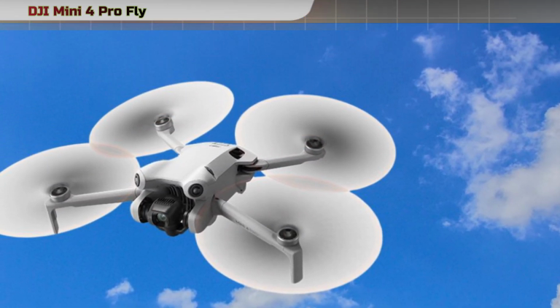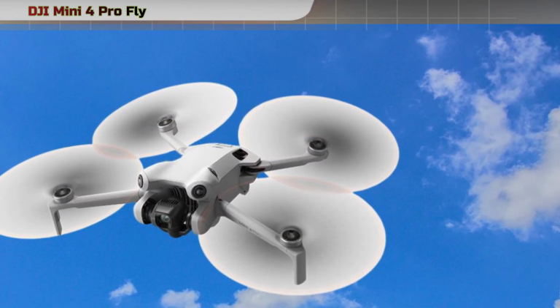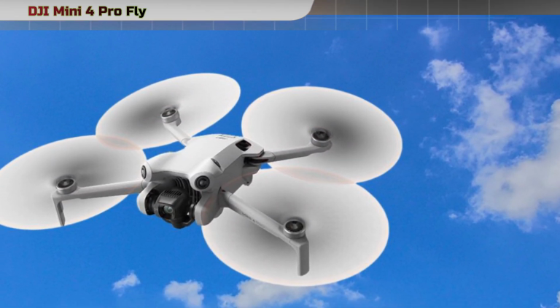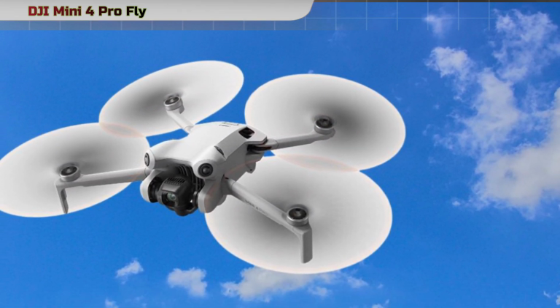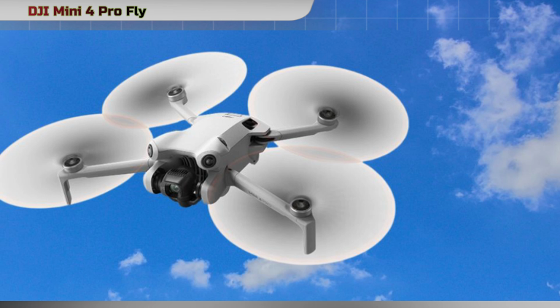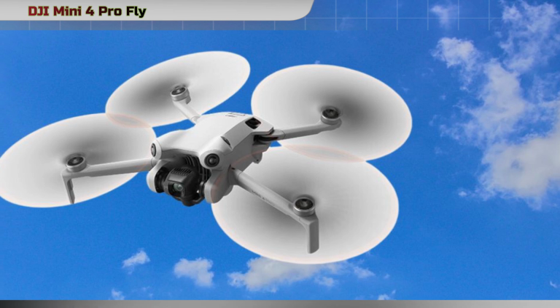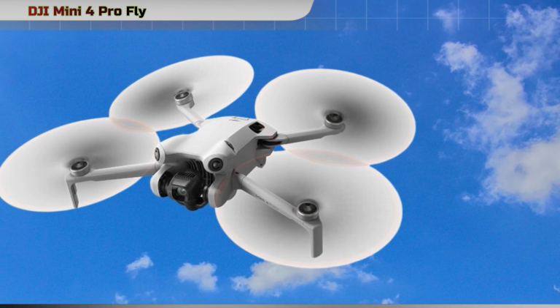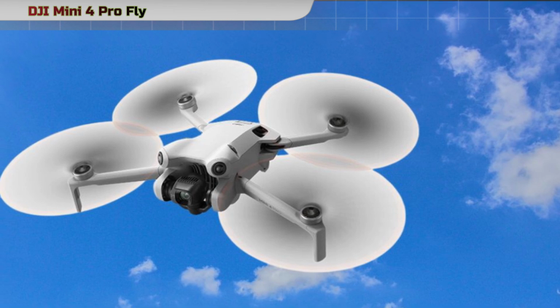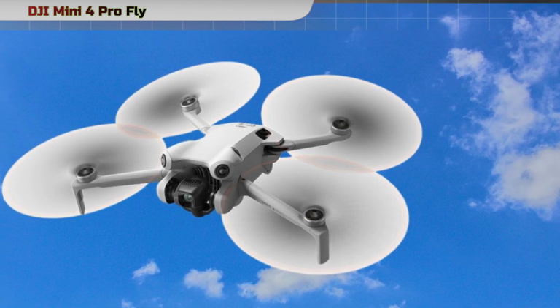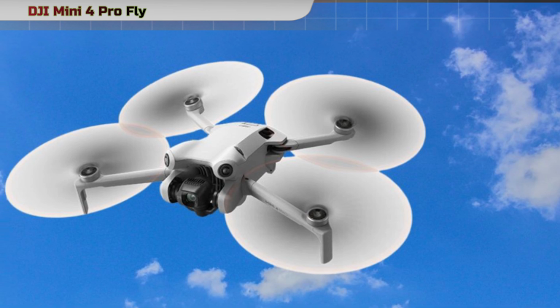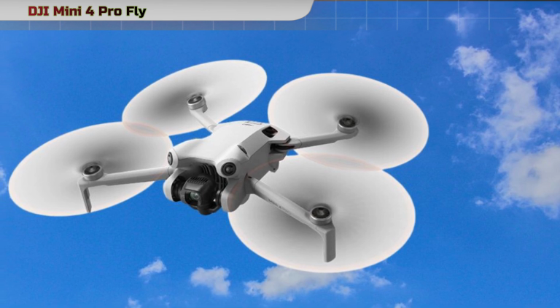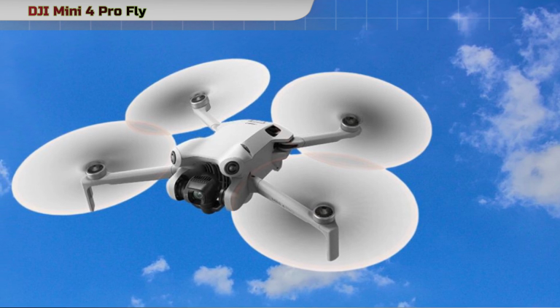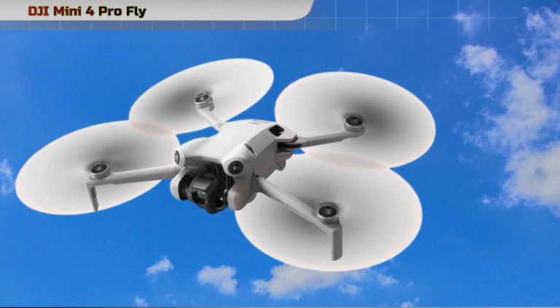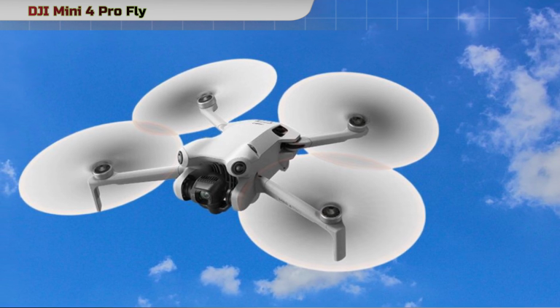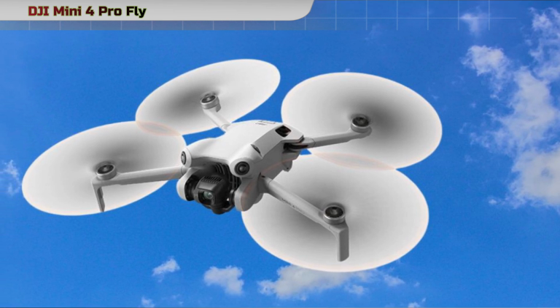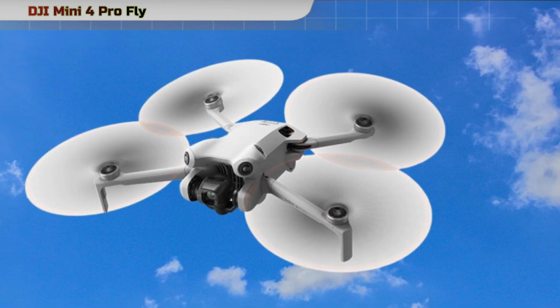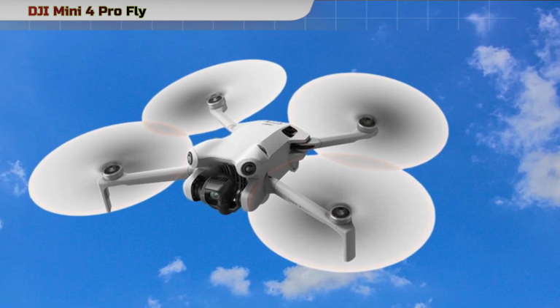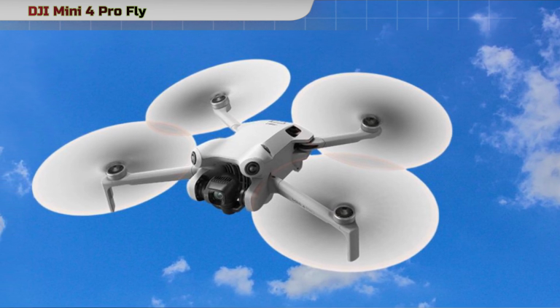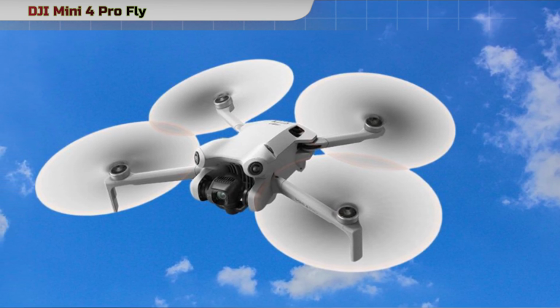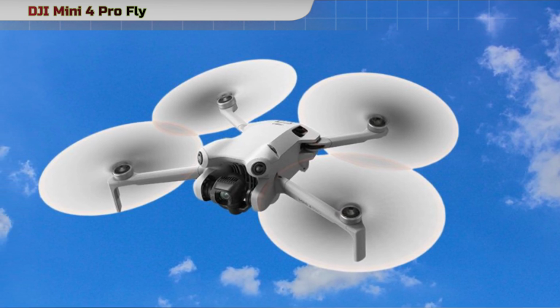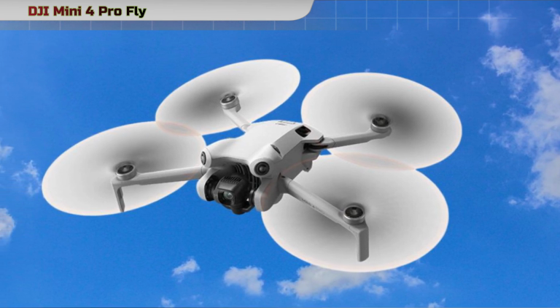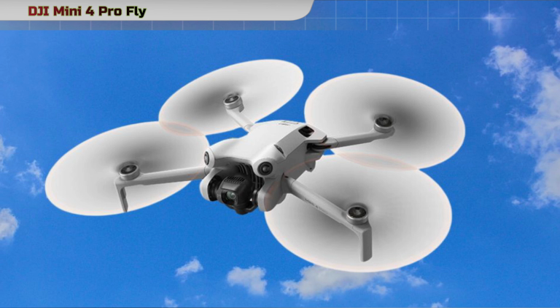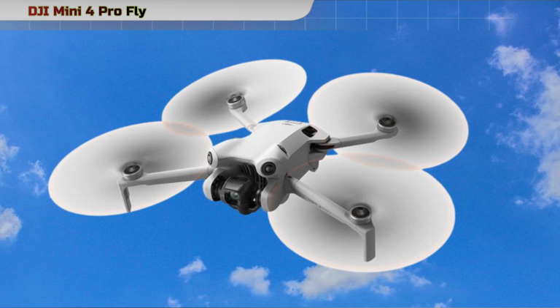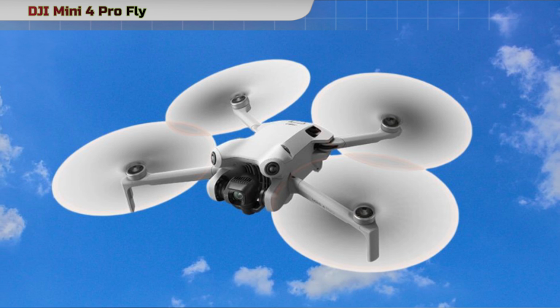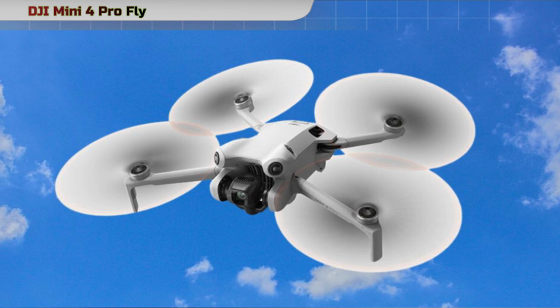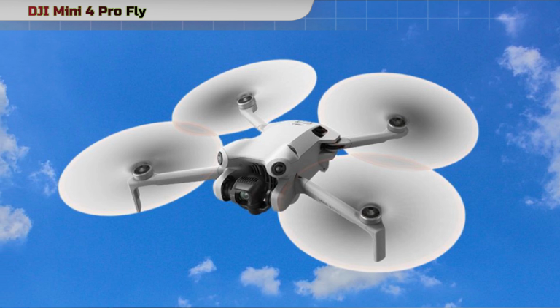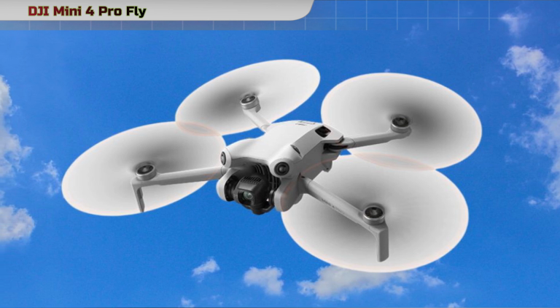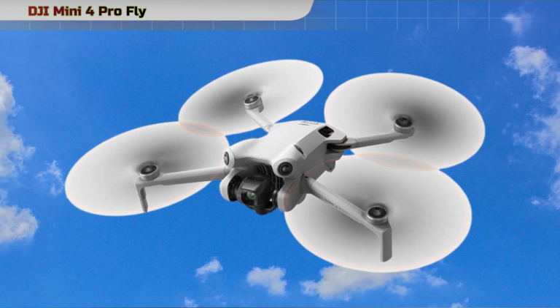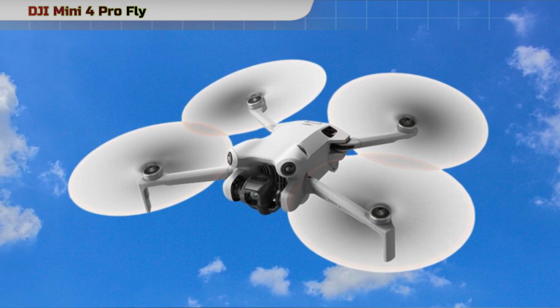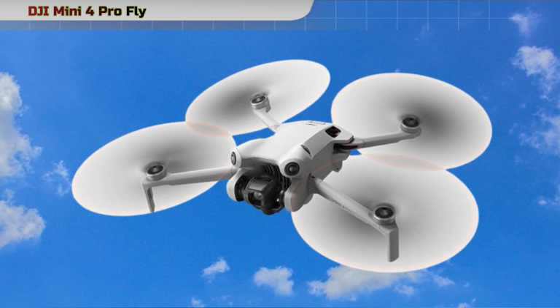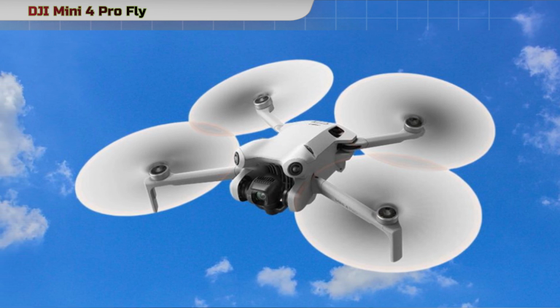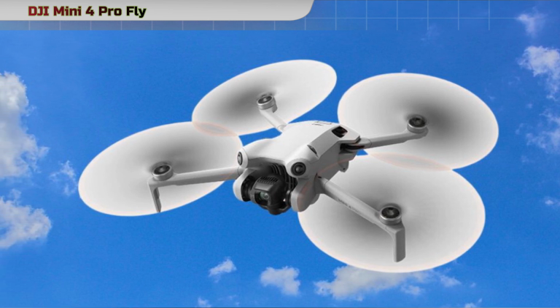This feature allows you to travel light and enjoy the fun of flying without the tedious application process and waiting time associated with heavier drones.